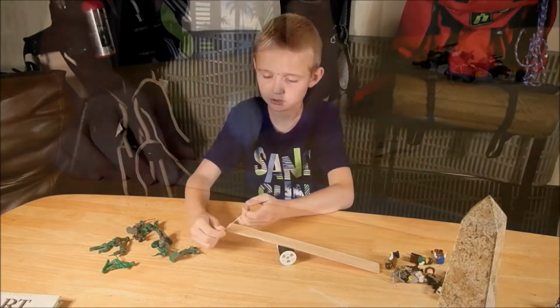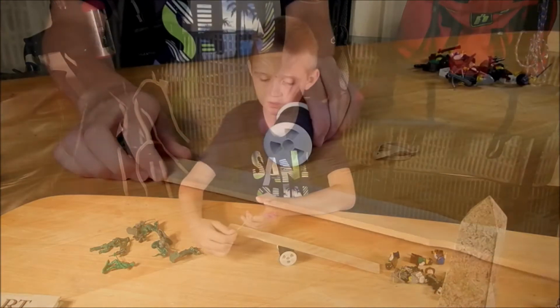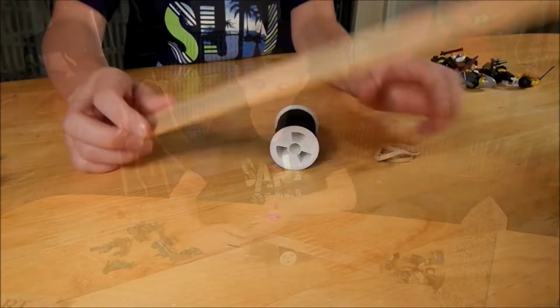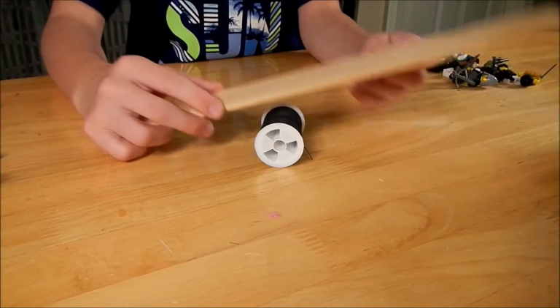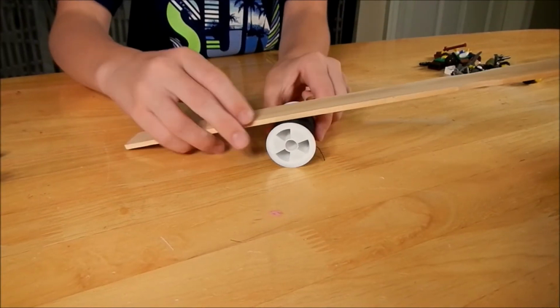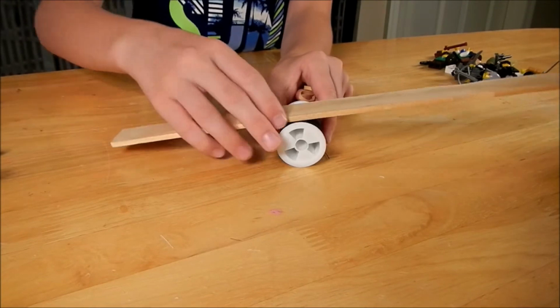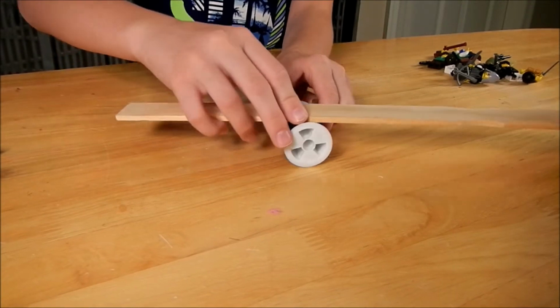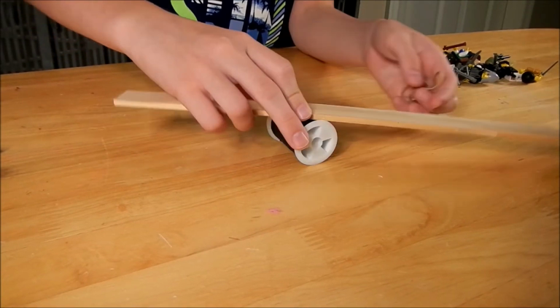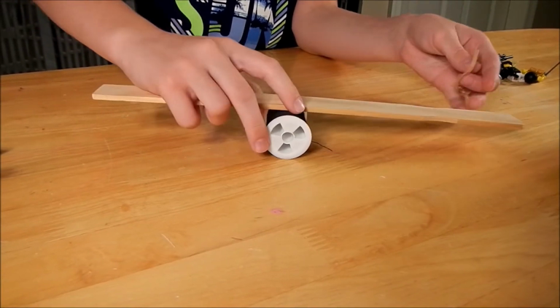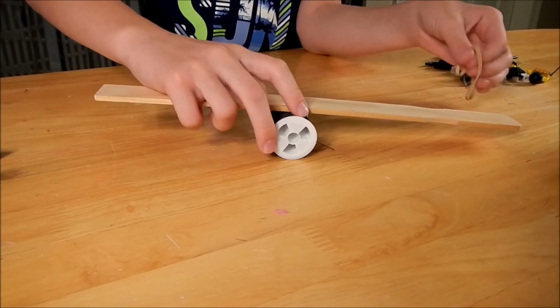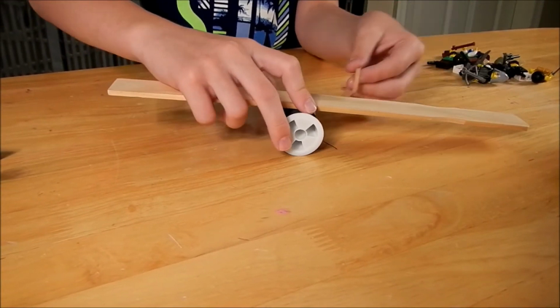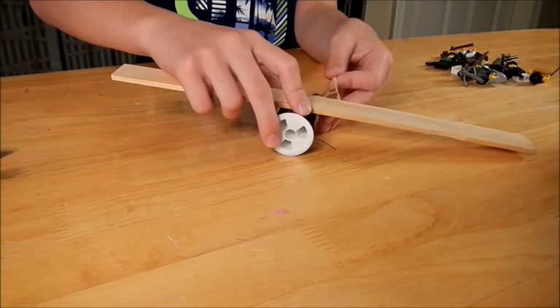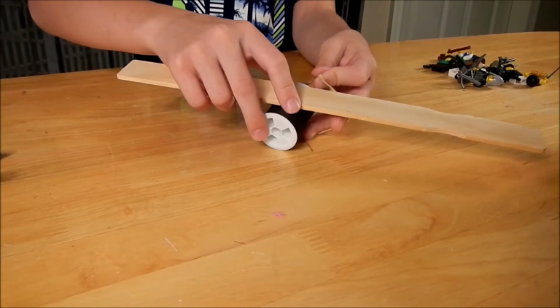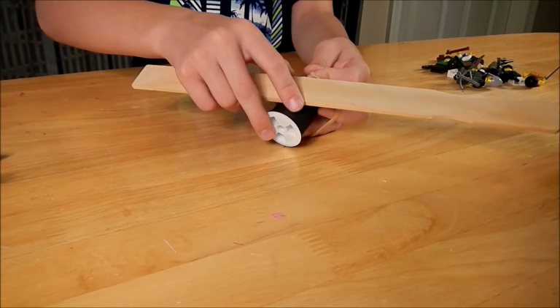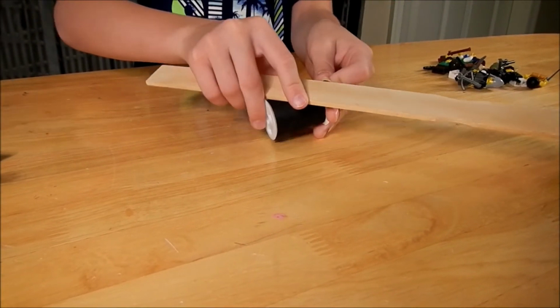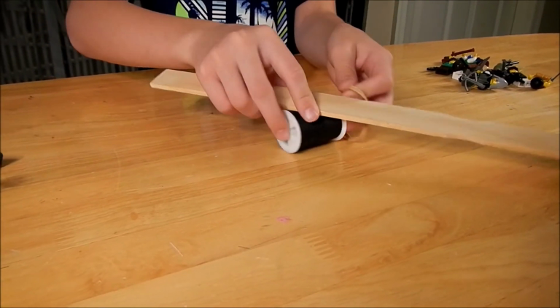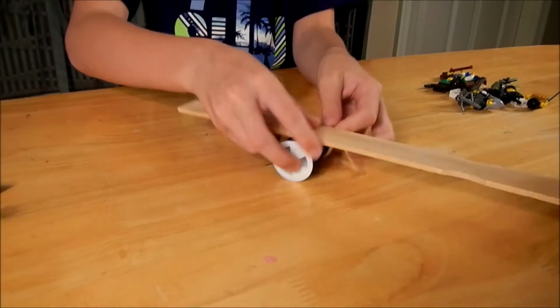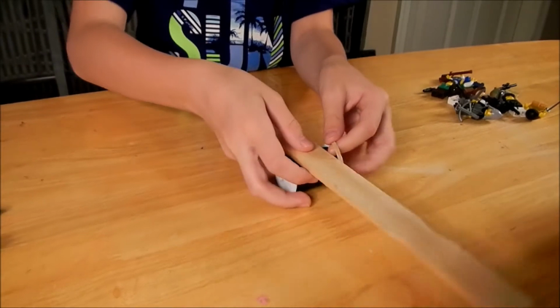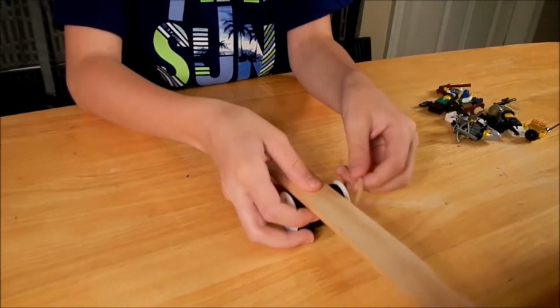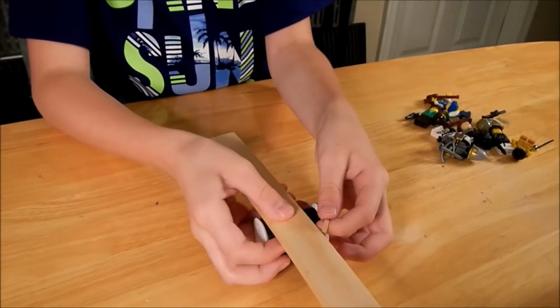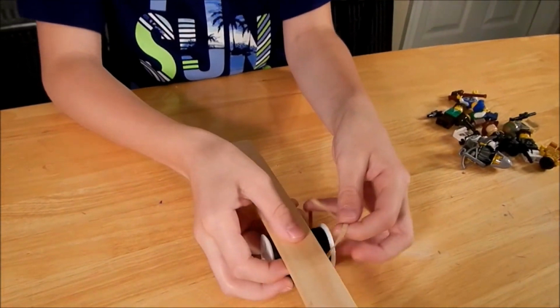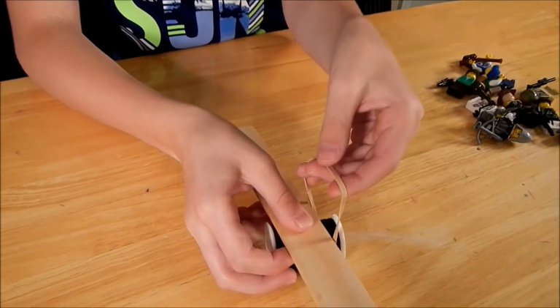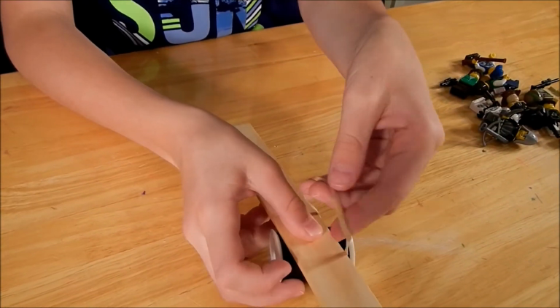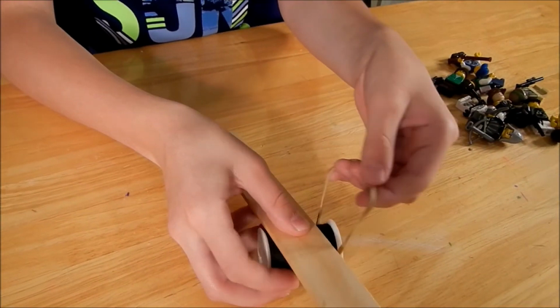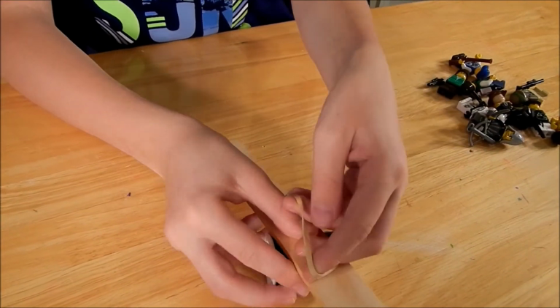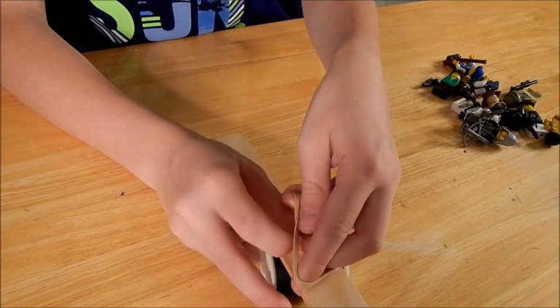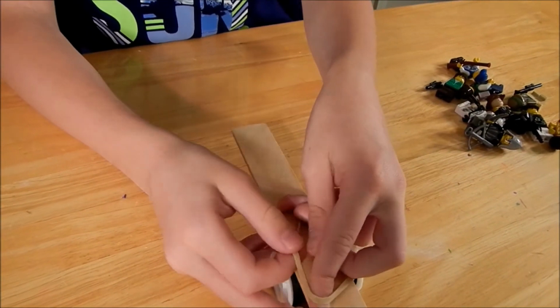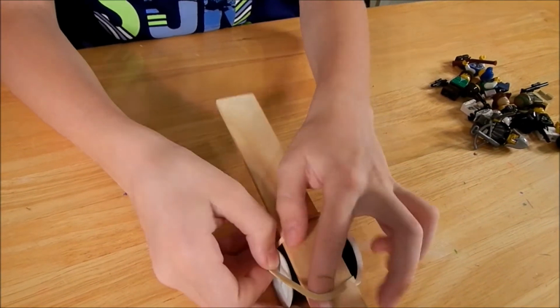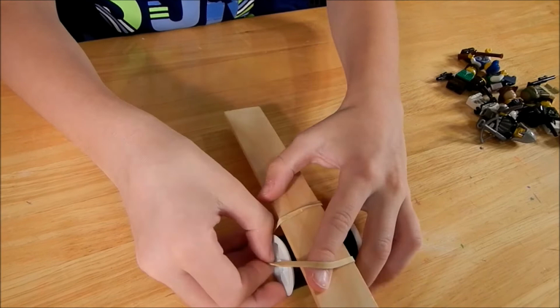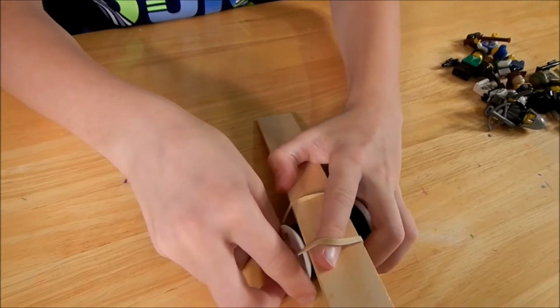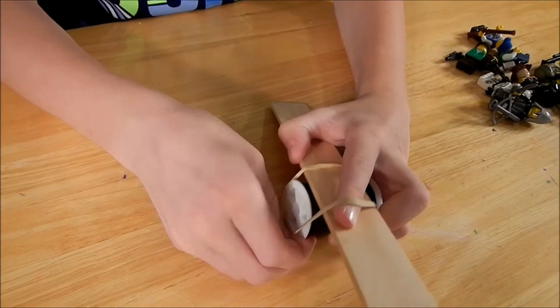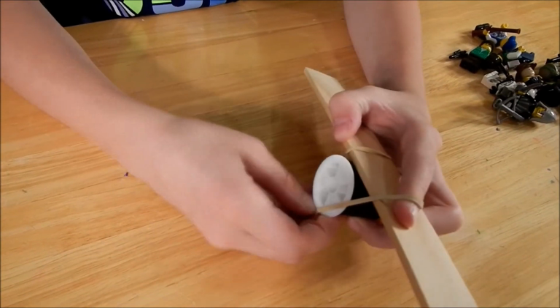Okay, so we're going to loop the thread right here and then the paint stick right there, and then we're going to put a string right around here. And then we're going to wrap around and do it to the other side too.